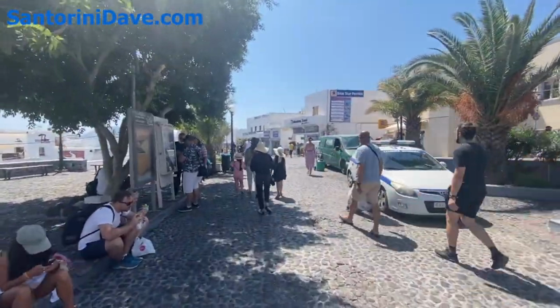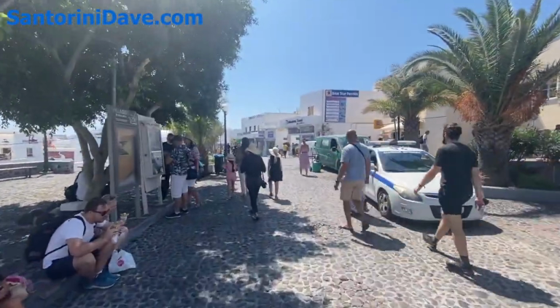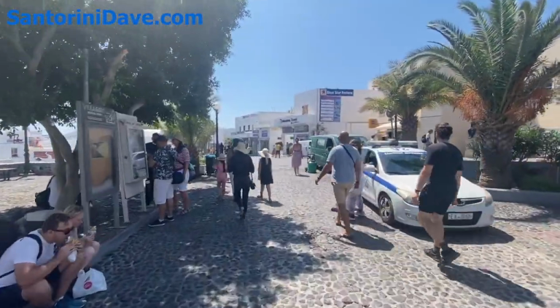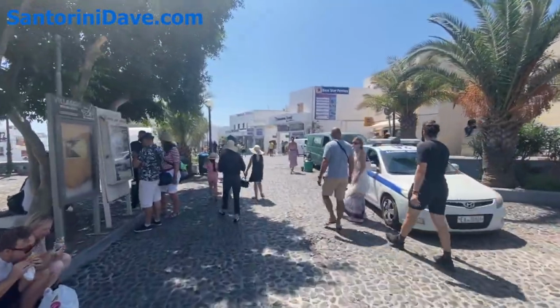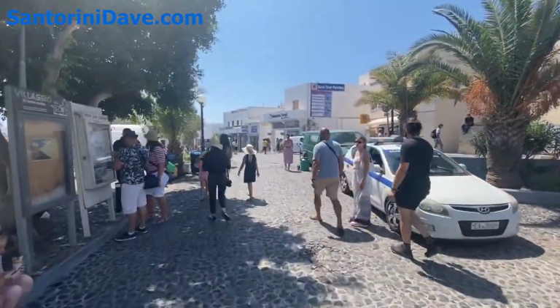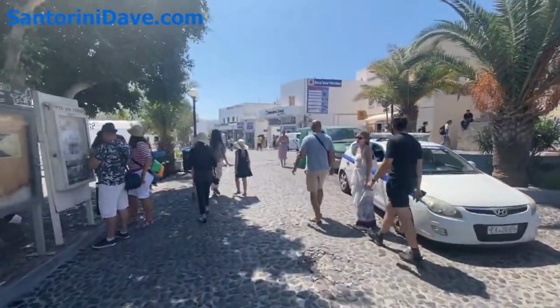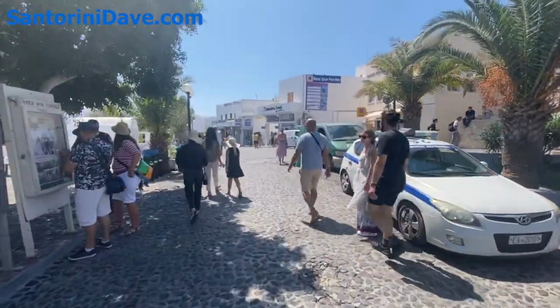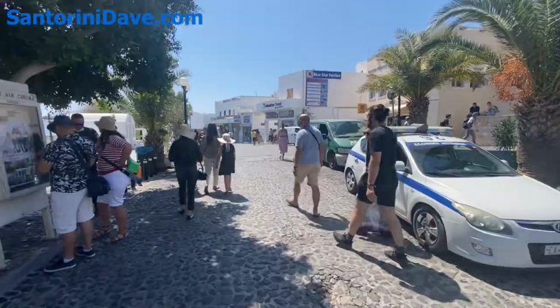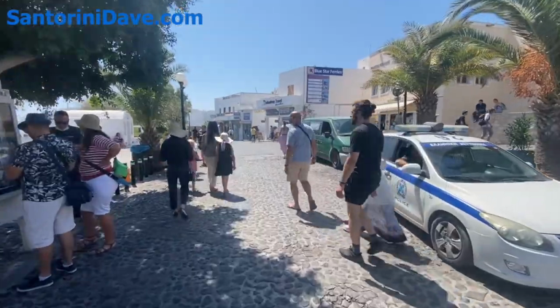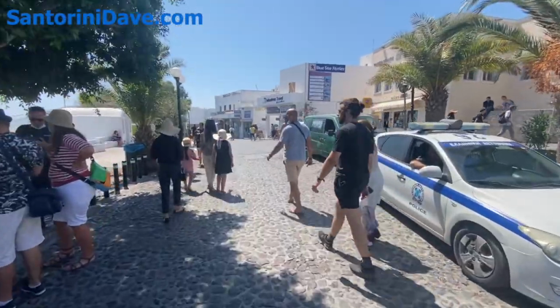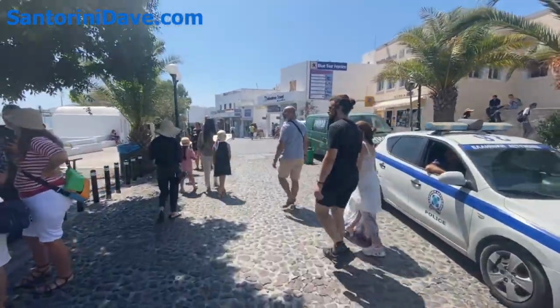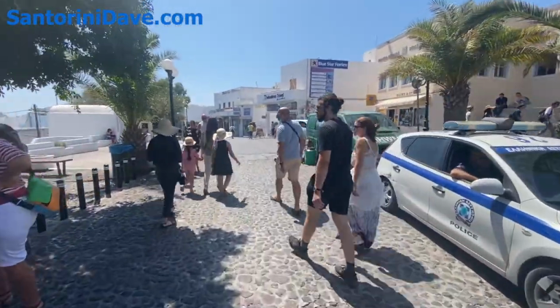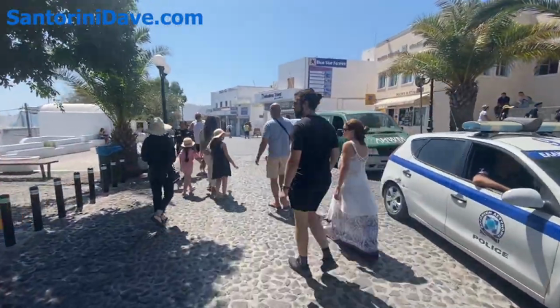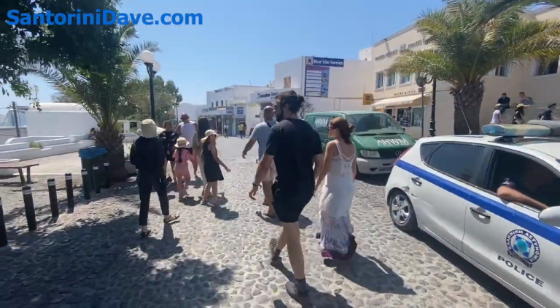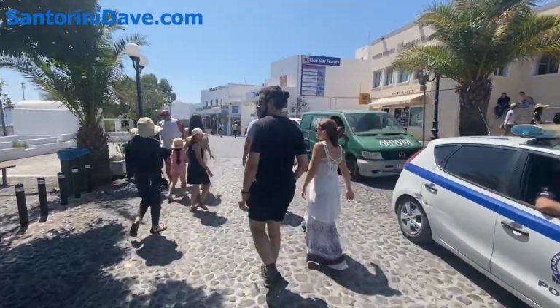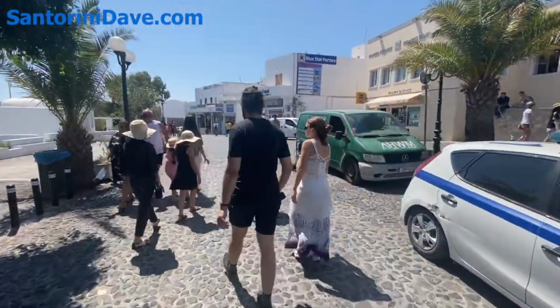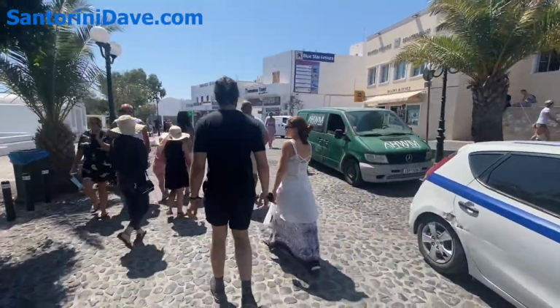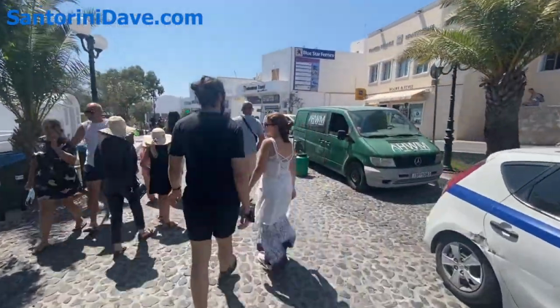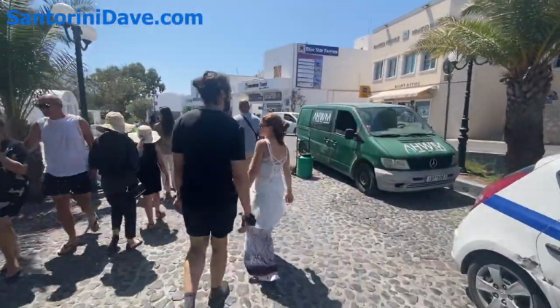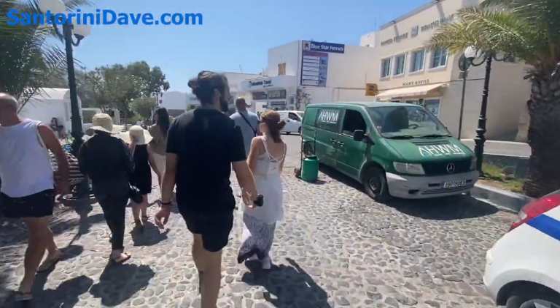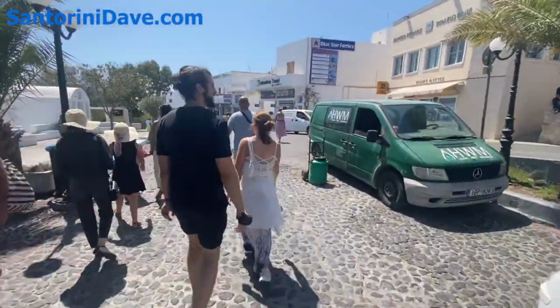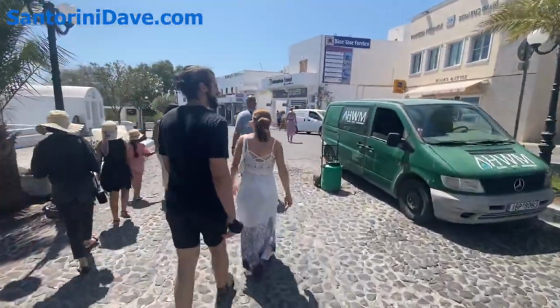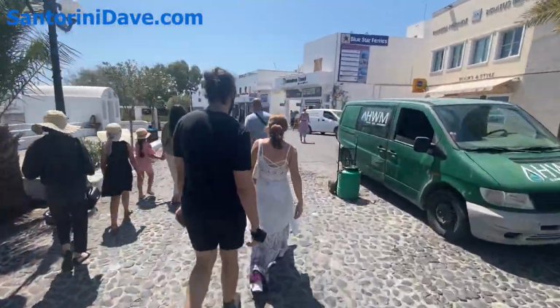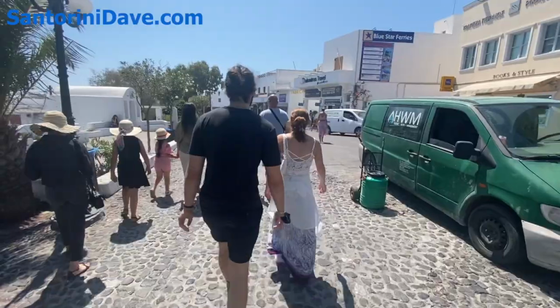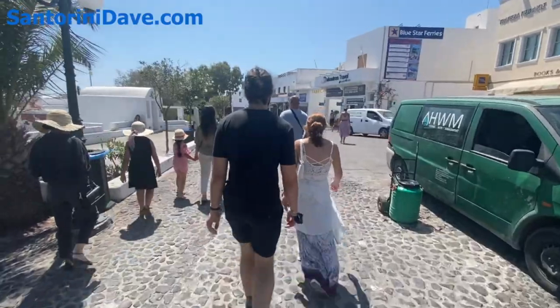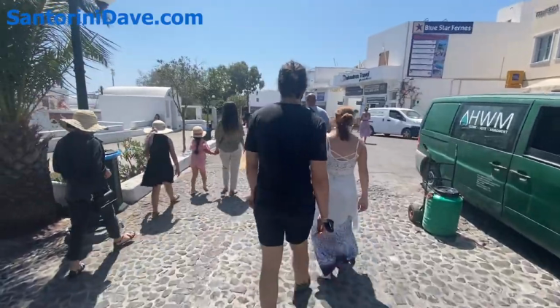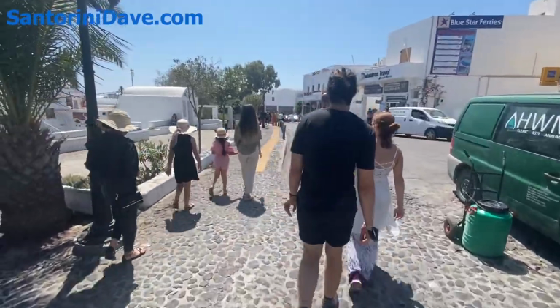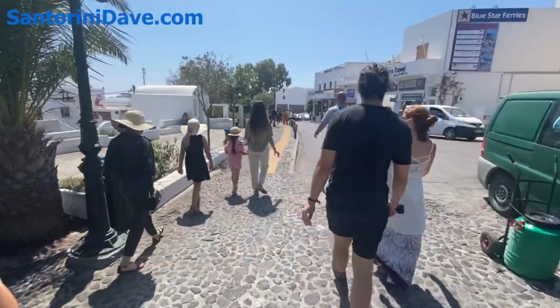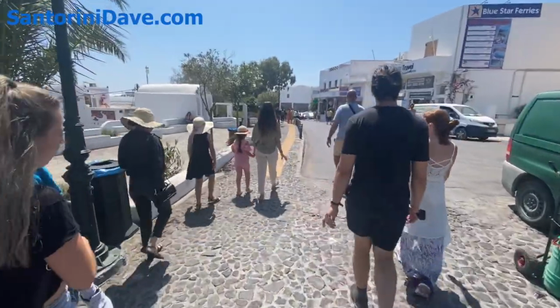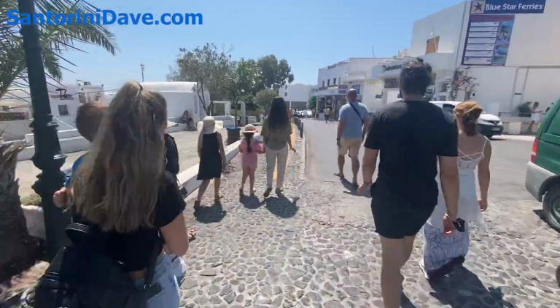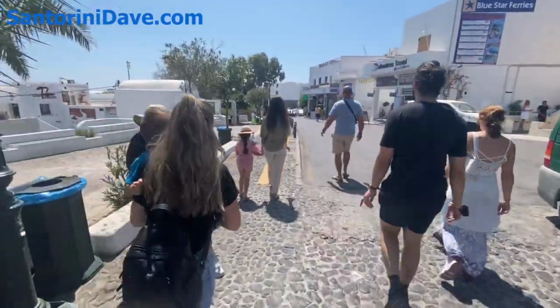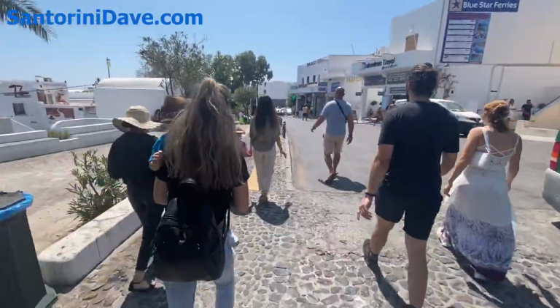It's also just right on the edge of the main bus station, which is likely to factor into your plans at some point if you're using the bus during your time here in Santorini.